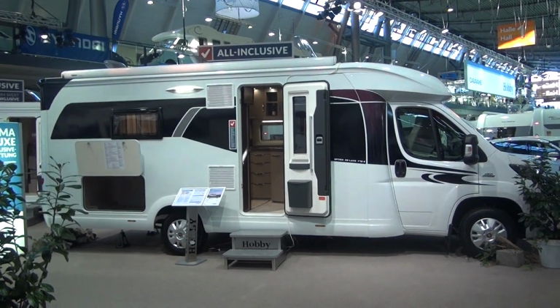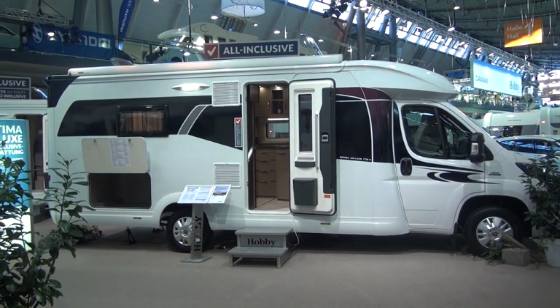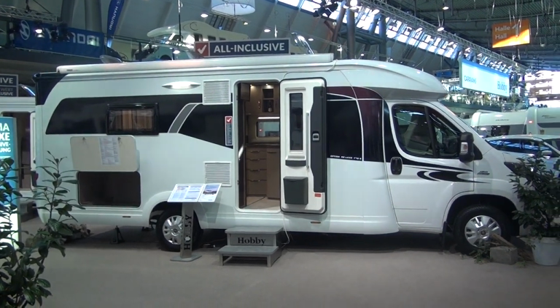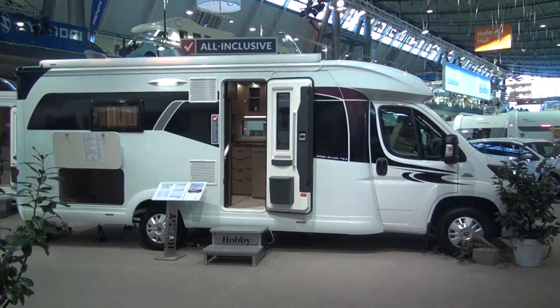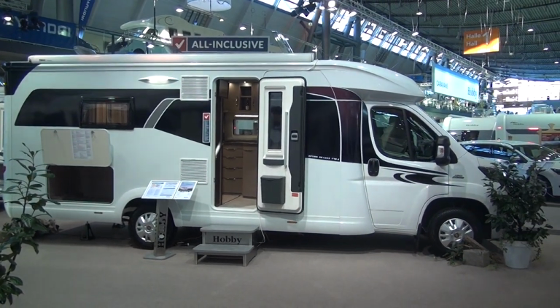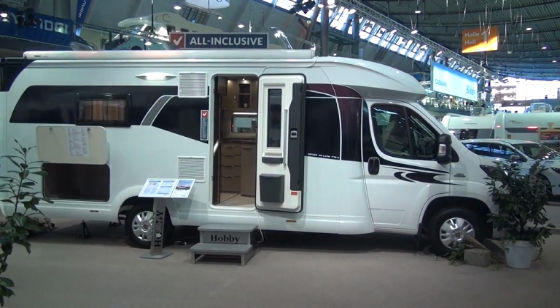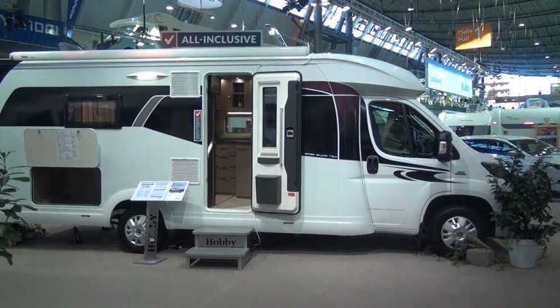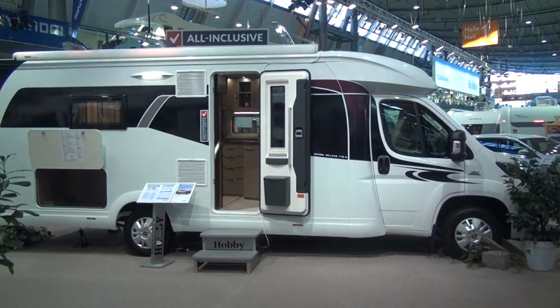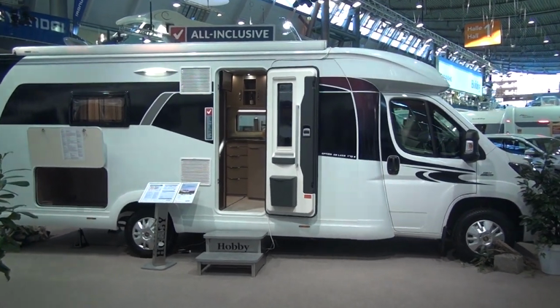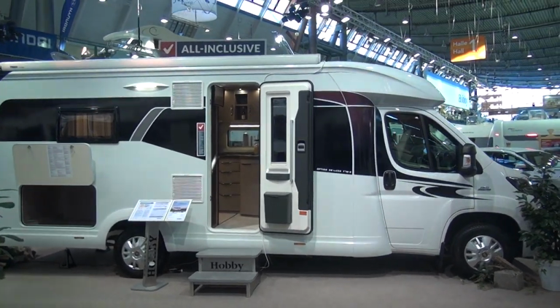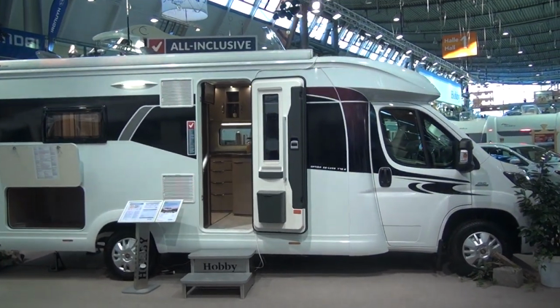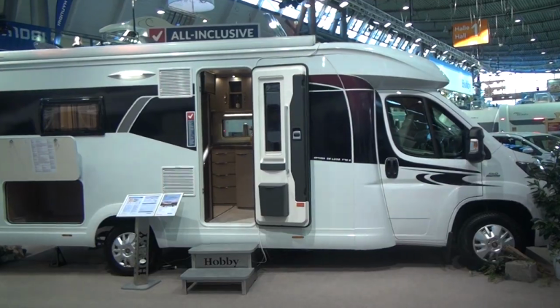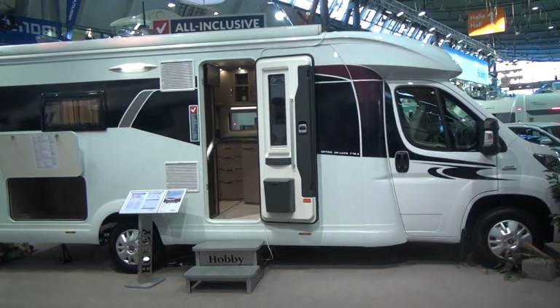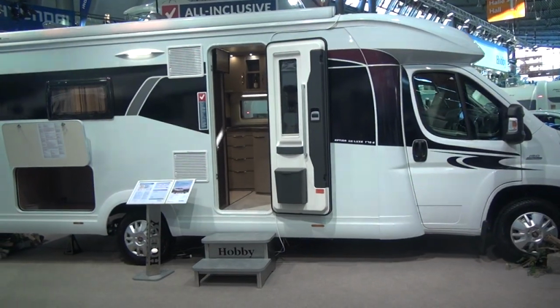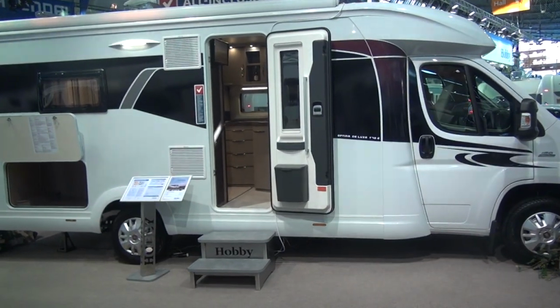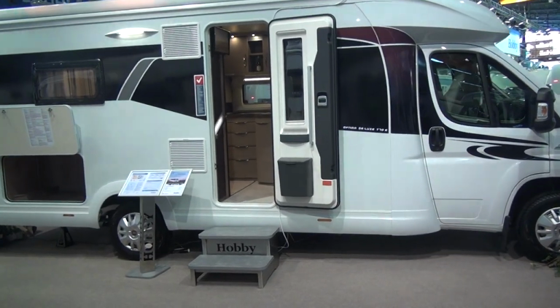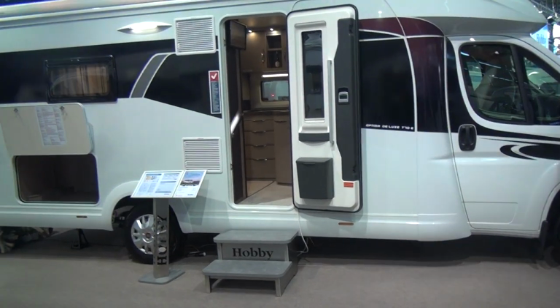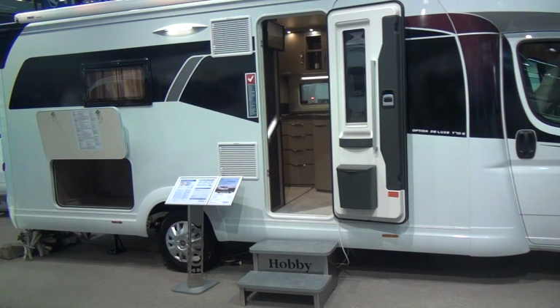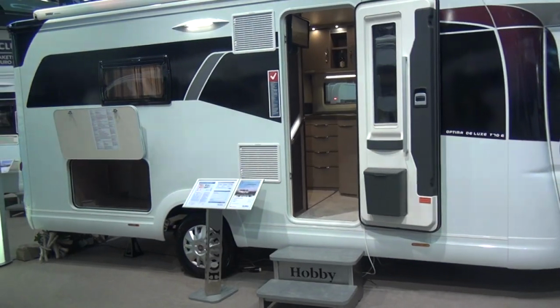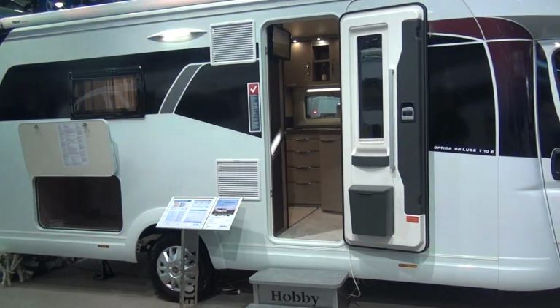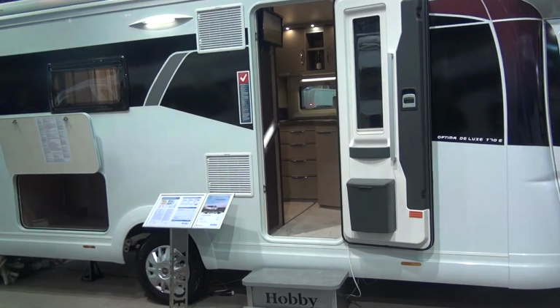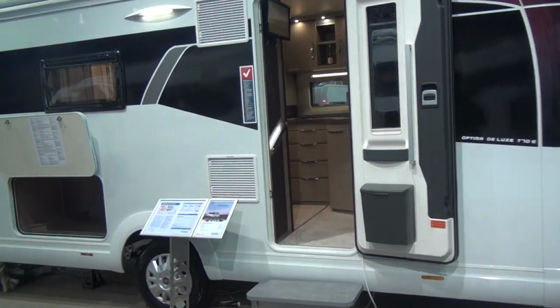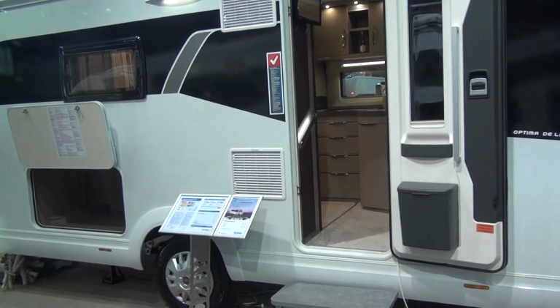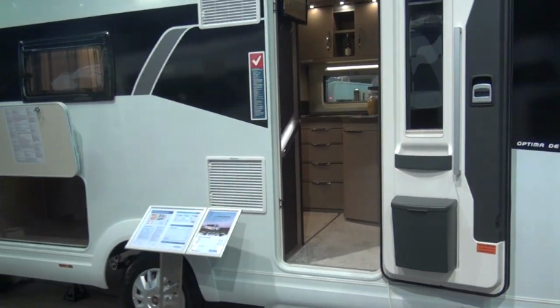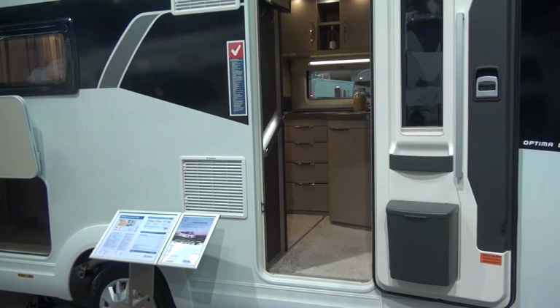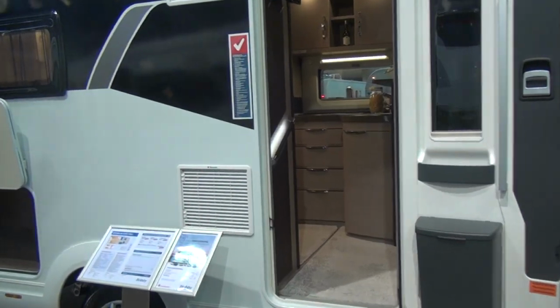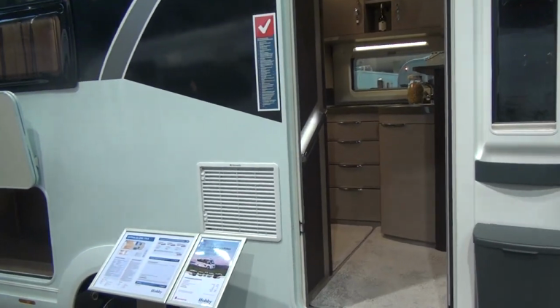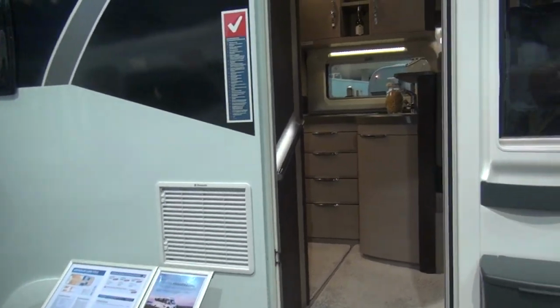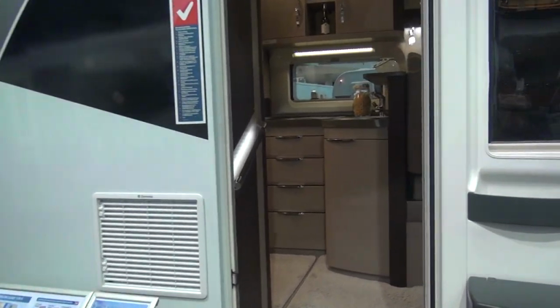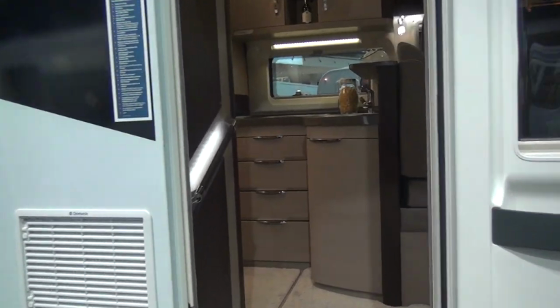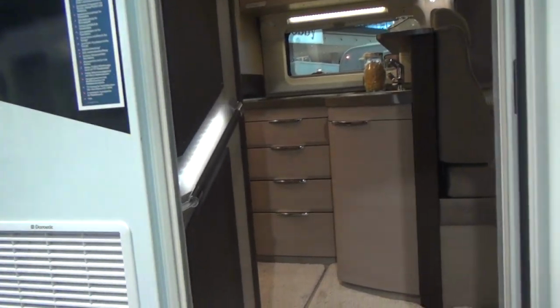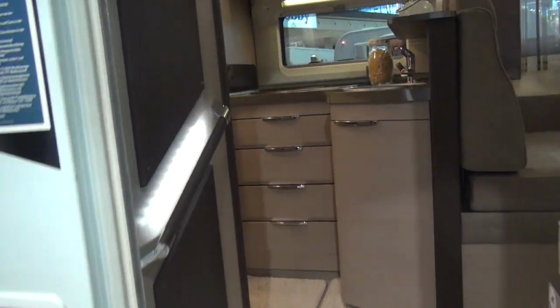This is a Hobby Optima Deluxe T70E. It's got two single beds, which means that you can have a more unusual design inside, which I'm now going to show you.